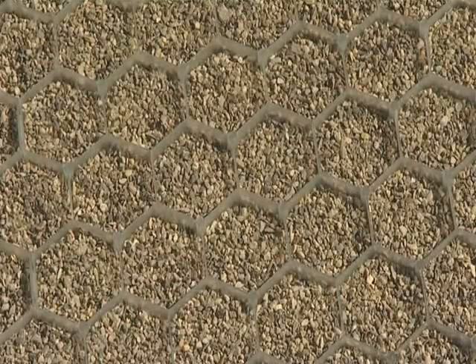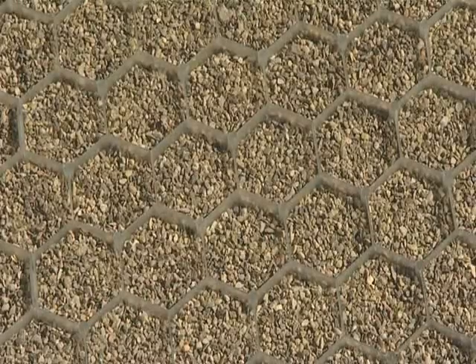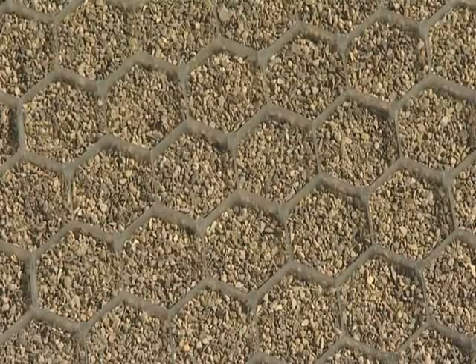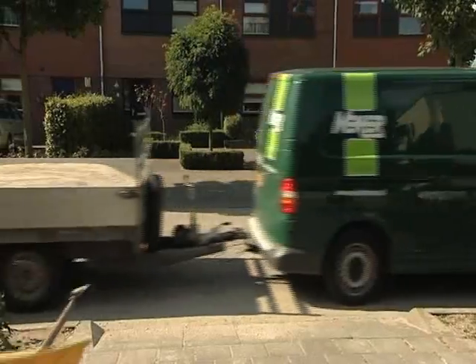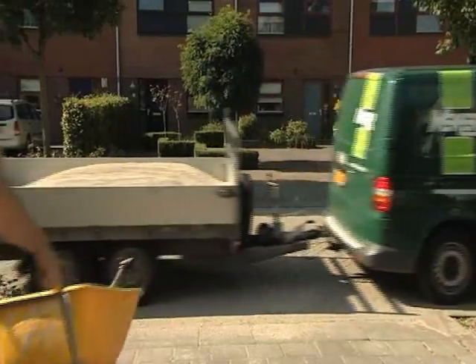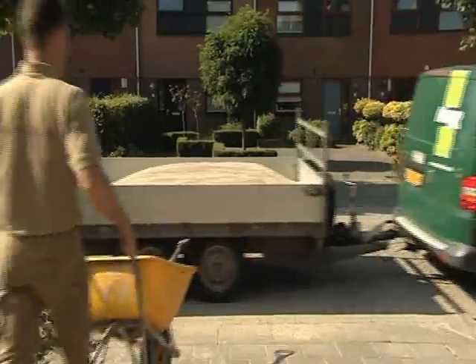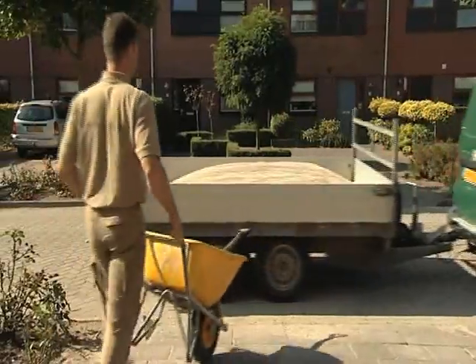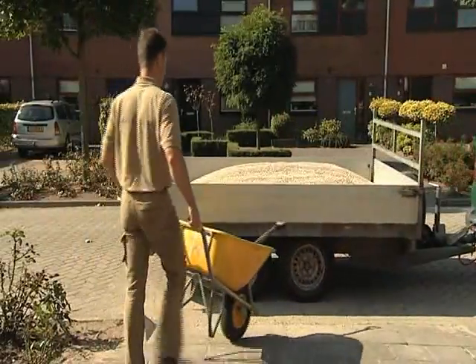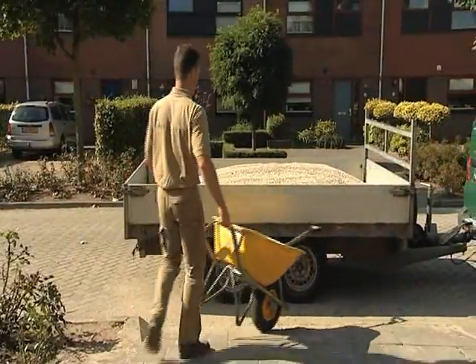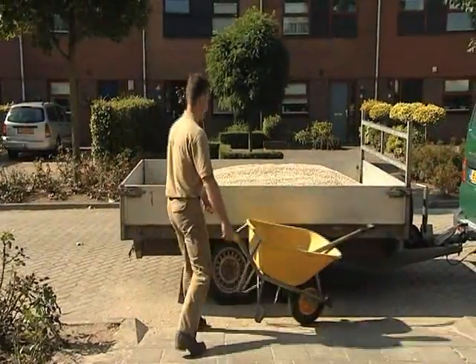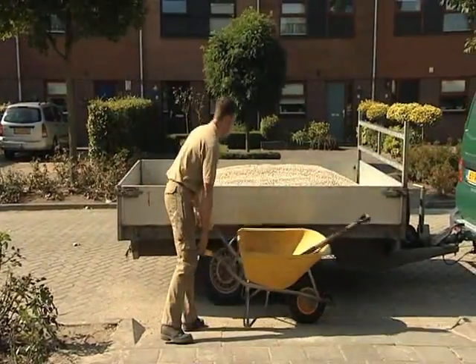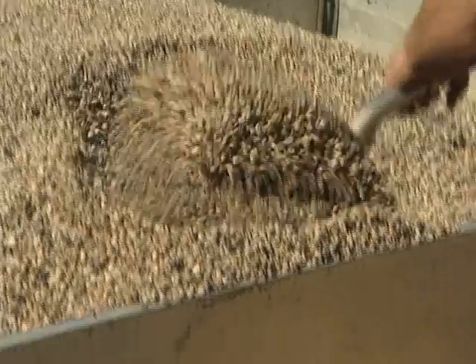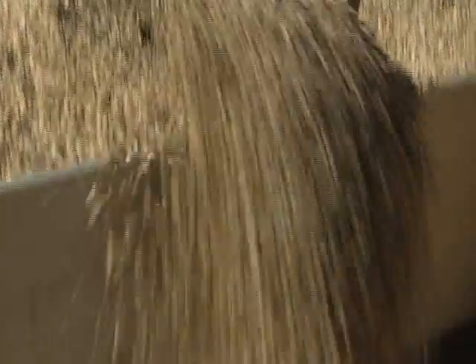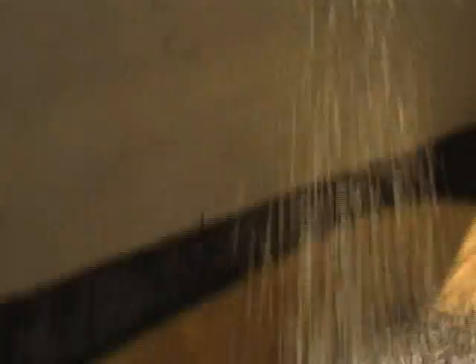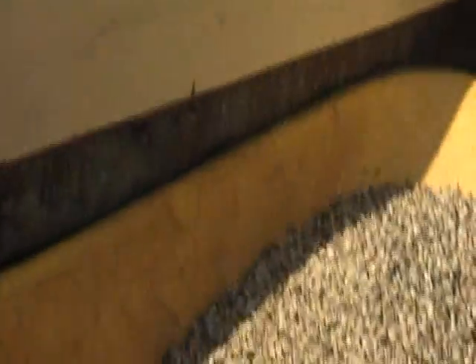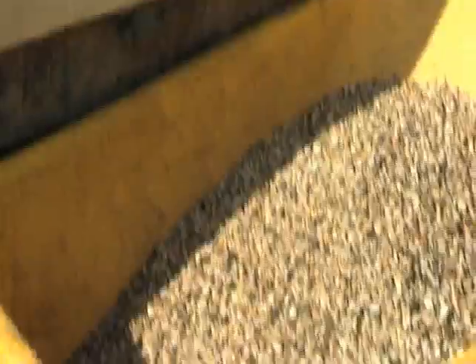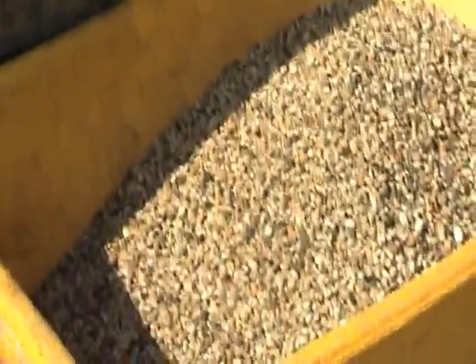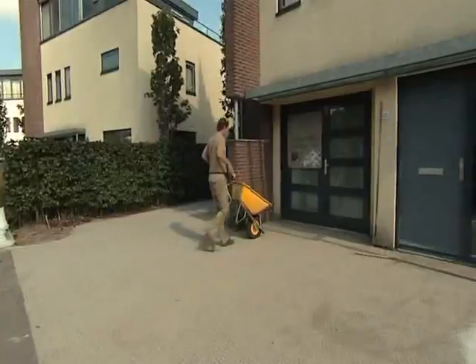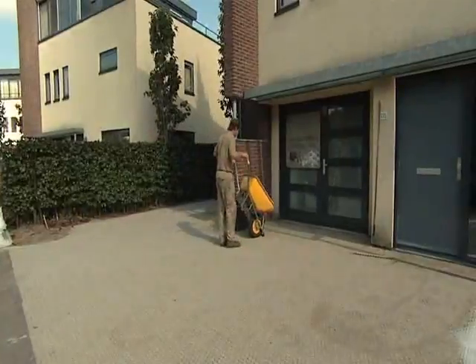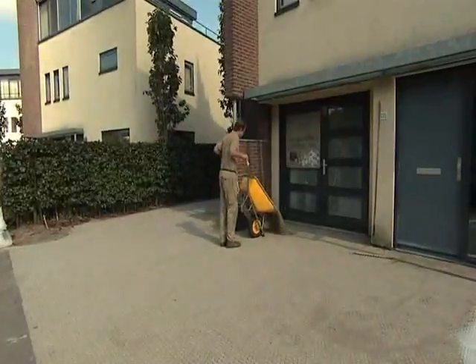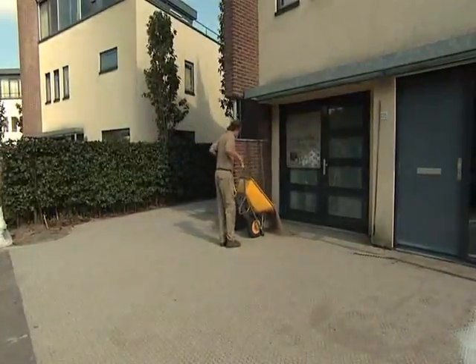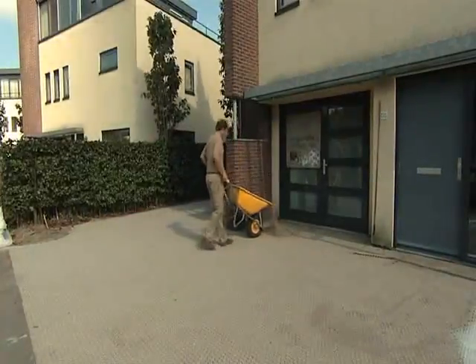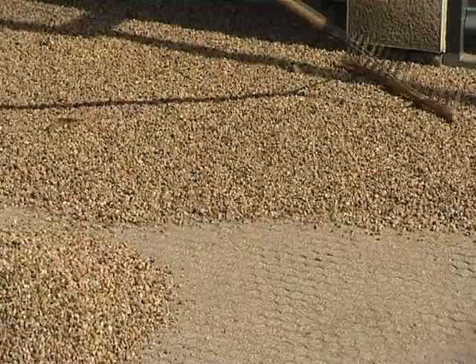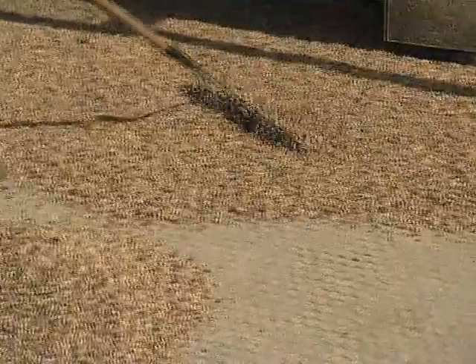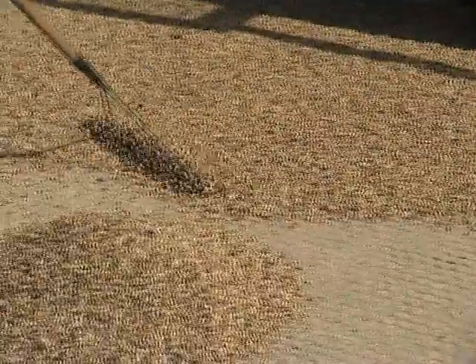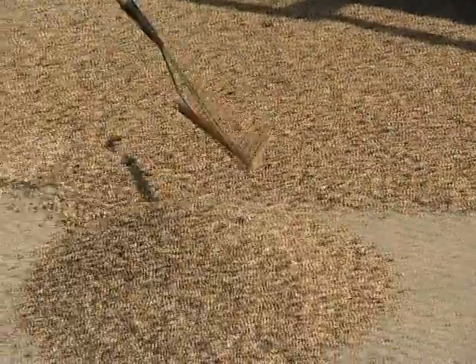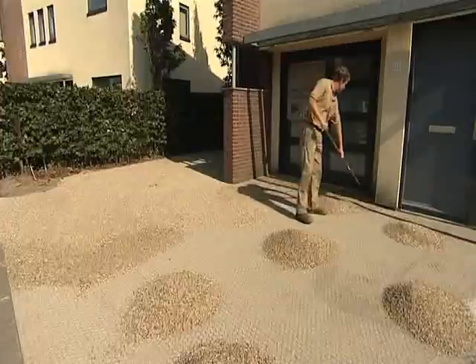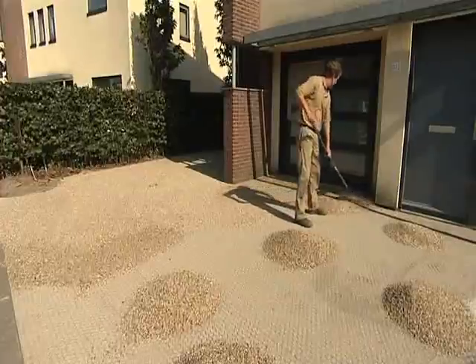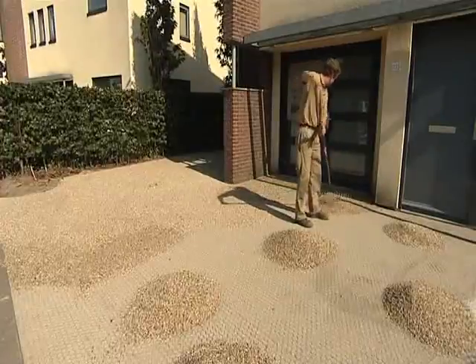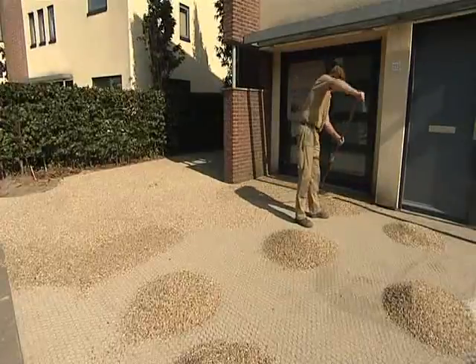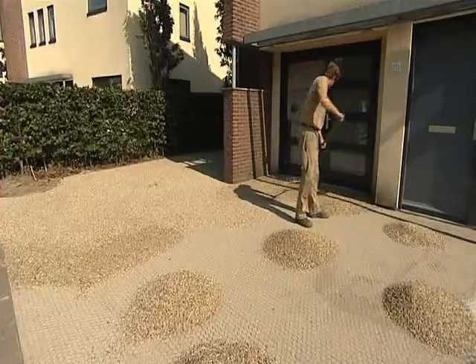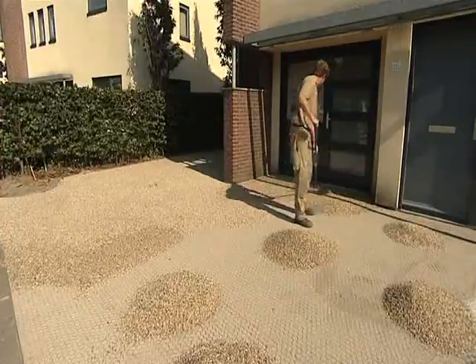After compaction, apply a 20mm layer of 8-16mm gravel. When the gravel has been distributed evenly, the sheets are invisible.